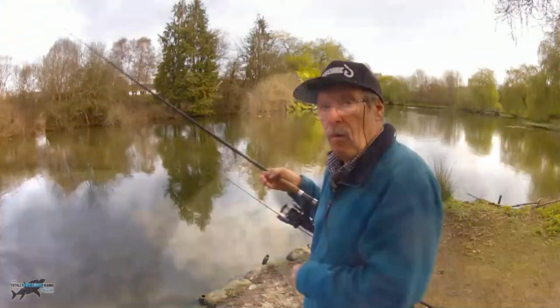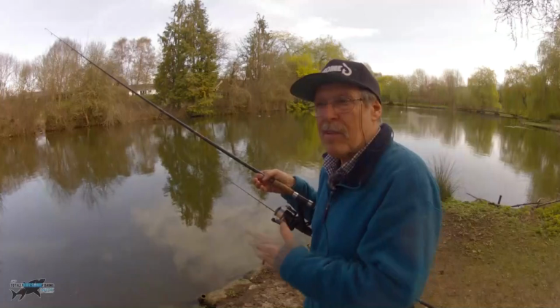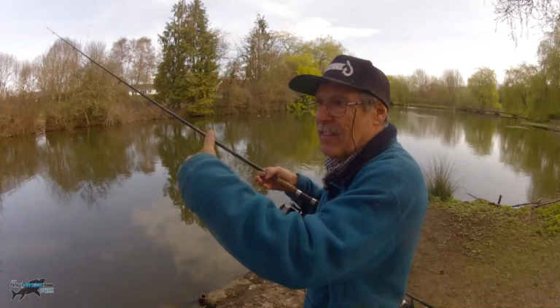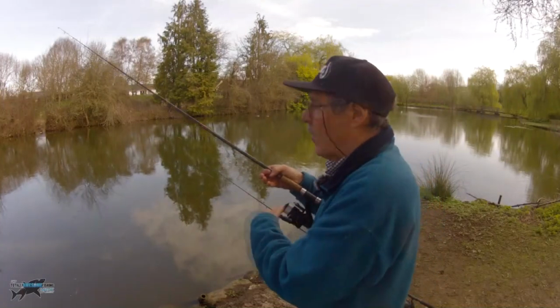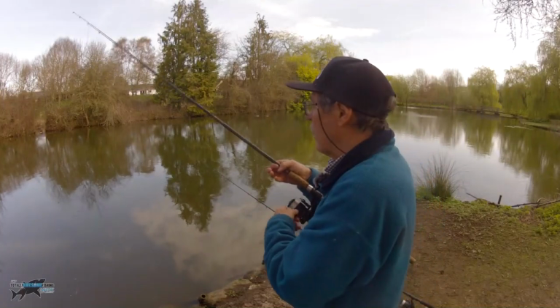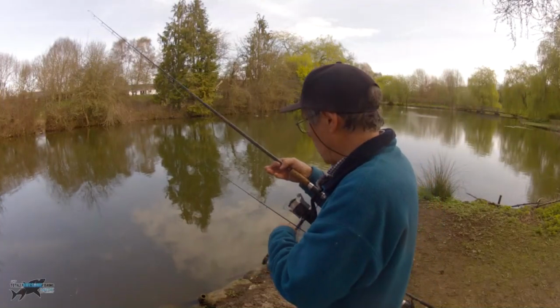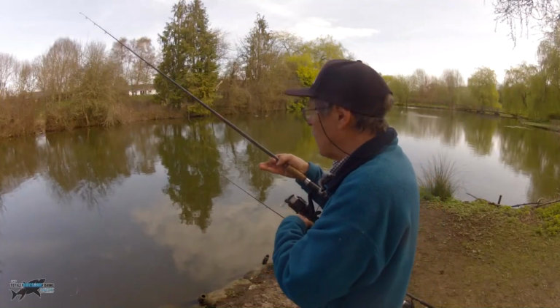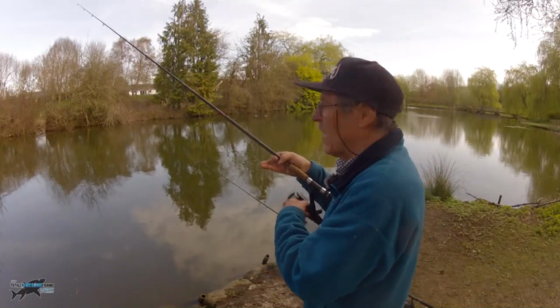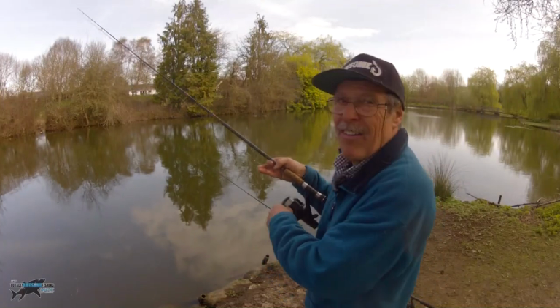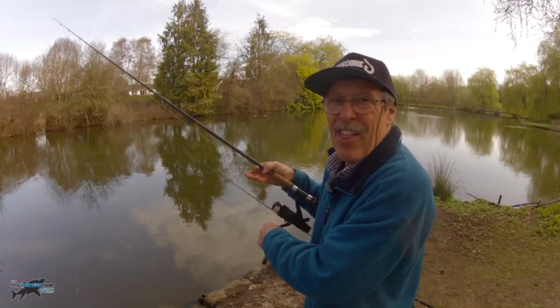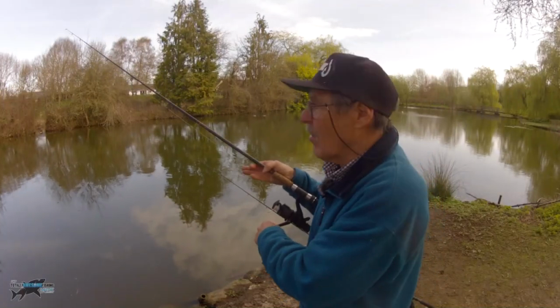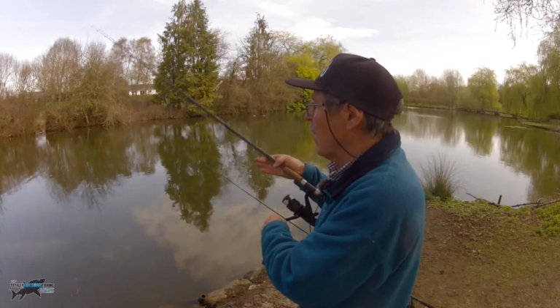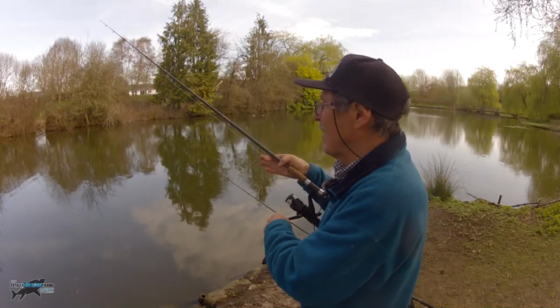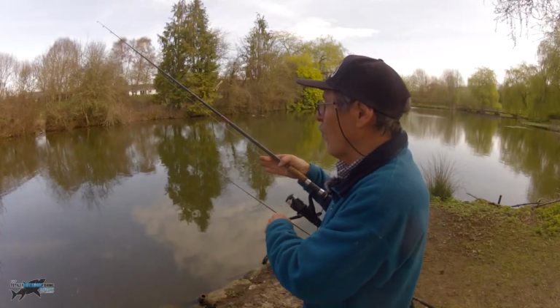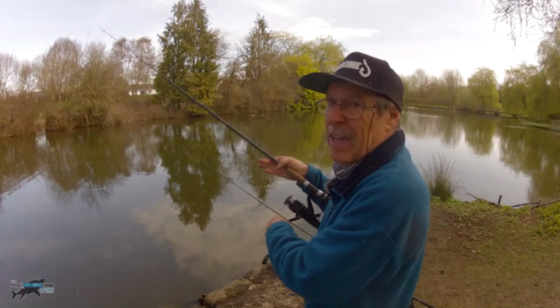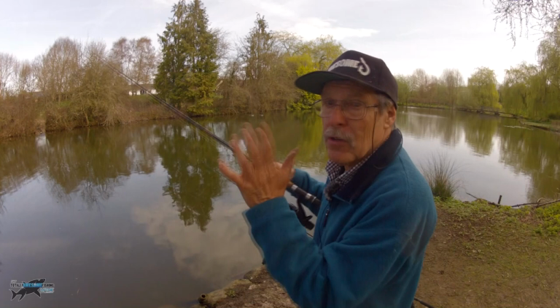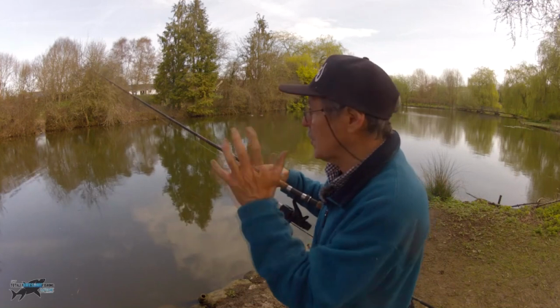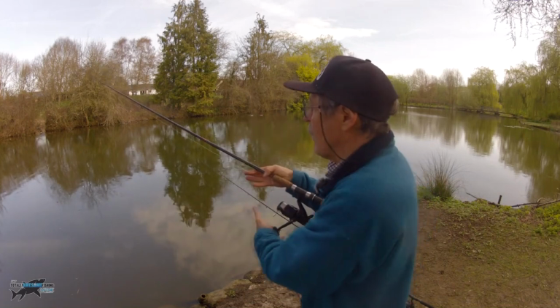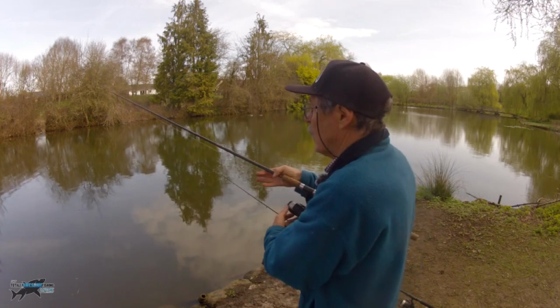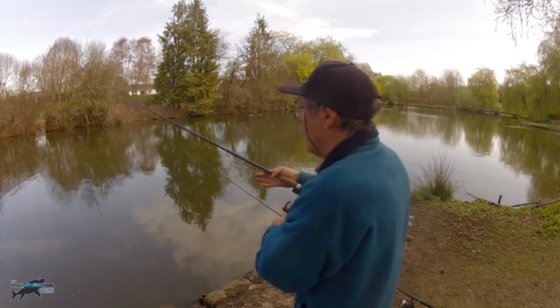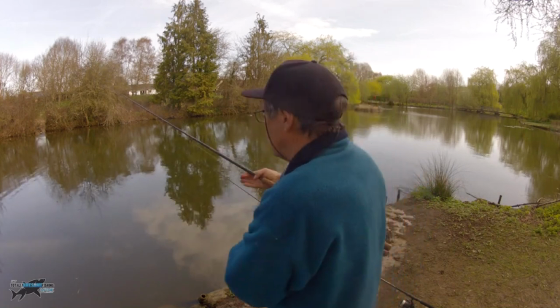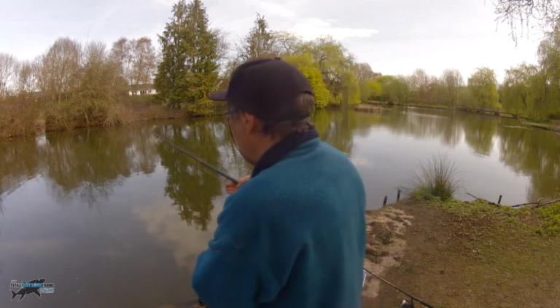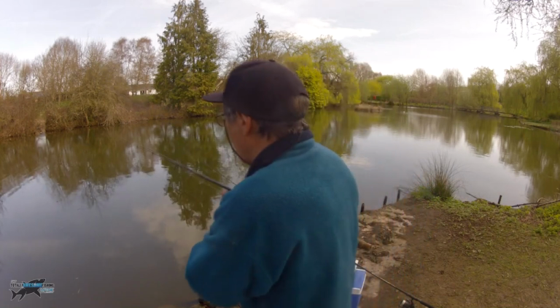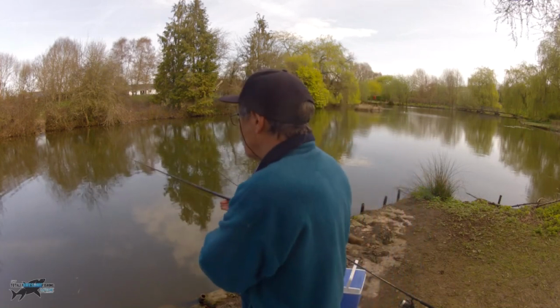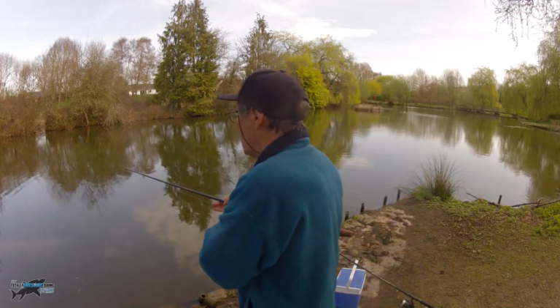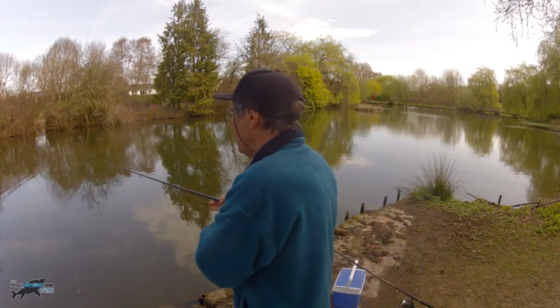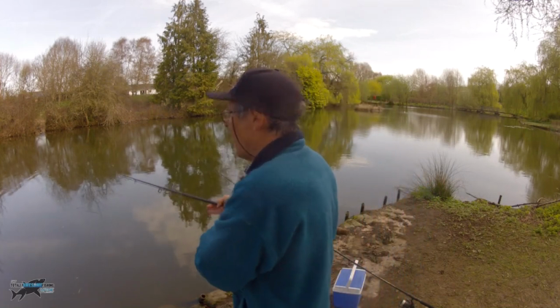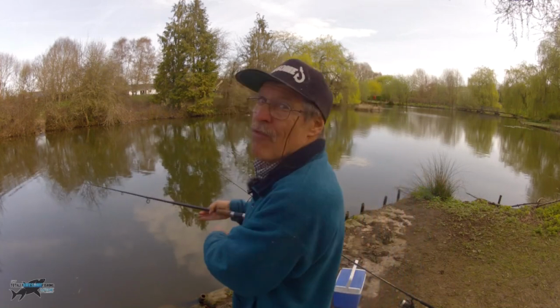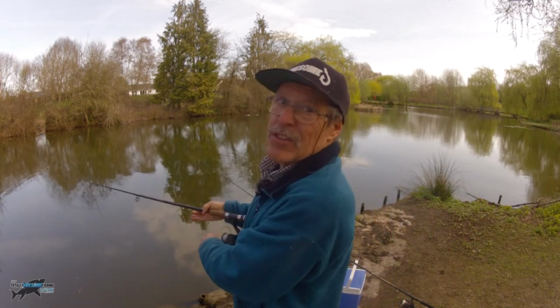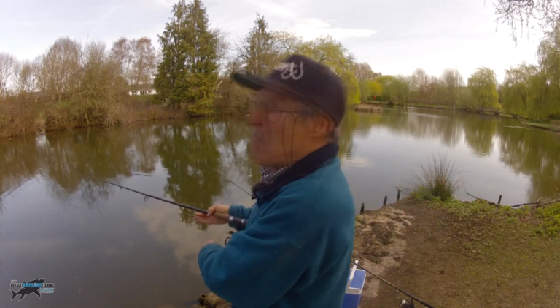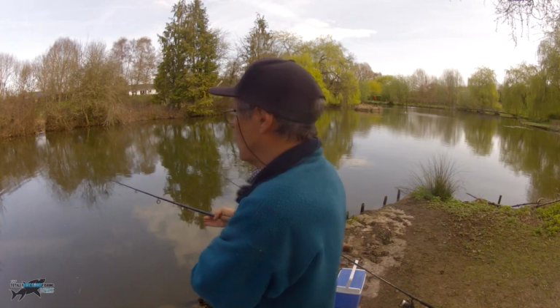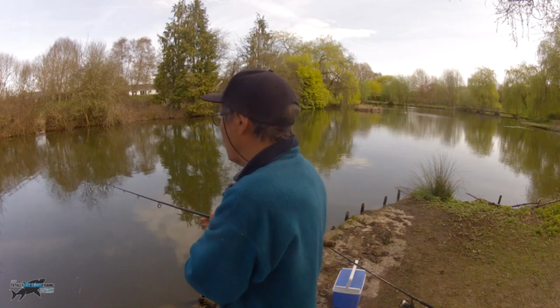I'll come around to the other side of that bay - there's a little spit sticking out. Third cast and I've got a pick-up. I don't know if it's the same fish; I don't think it is. I'm going to tighten down and hopefully this time the fish might still be there.